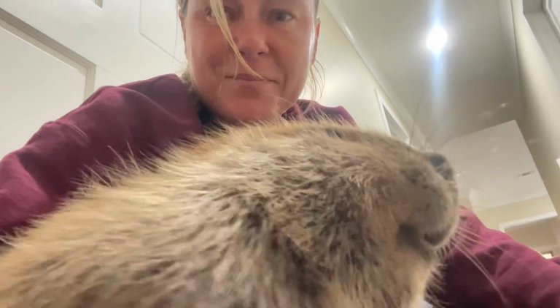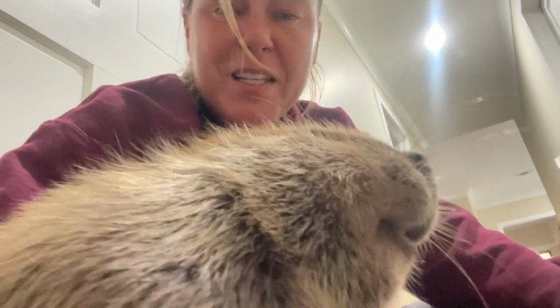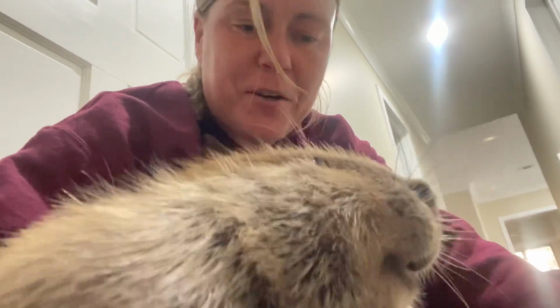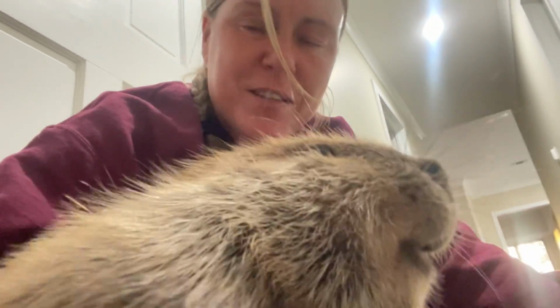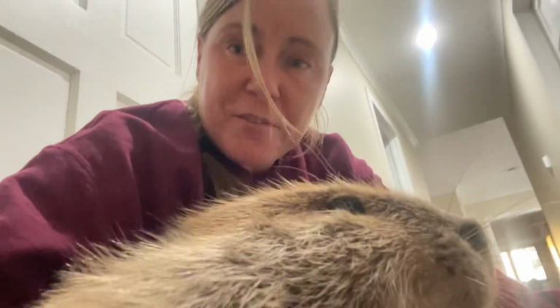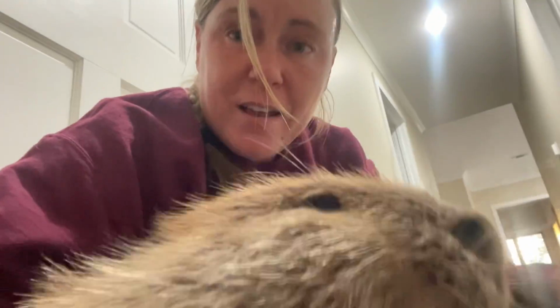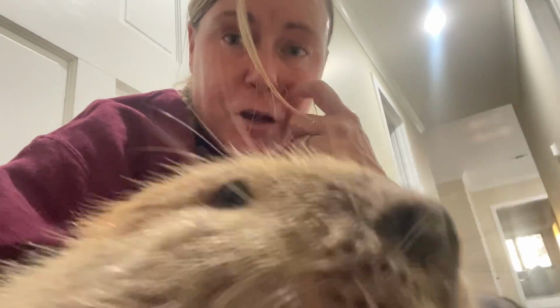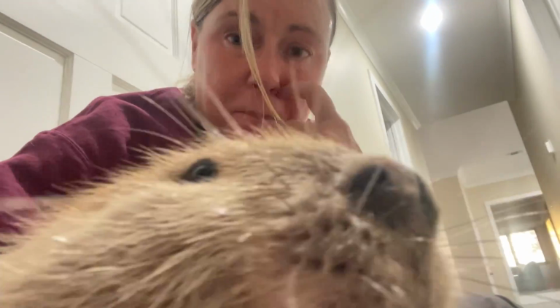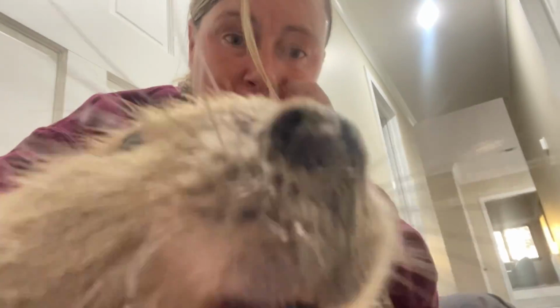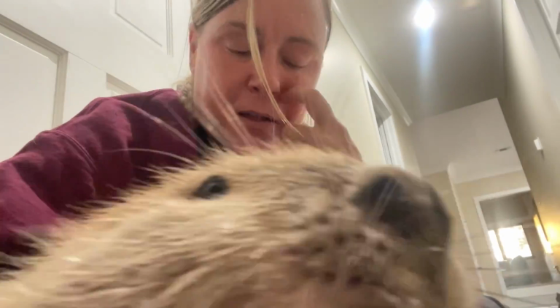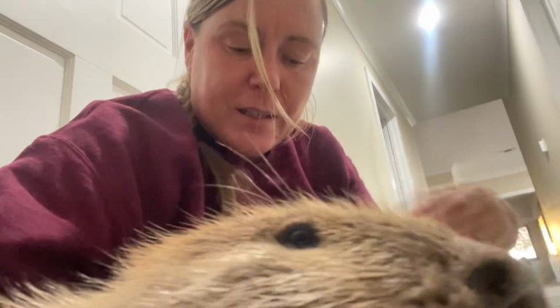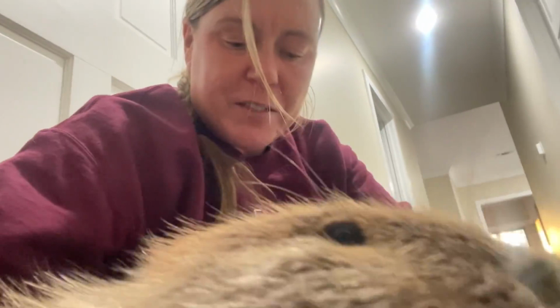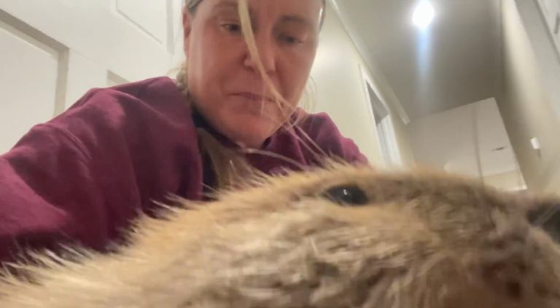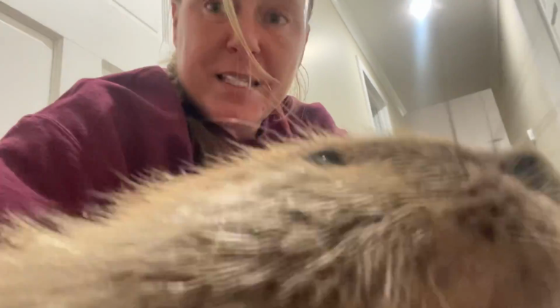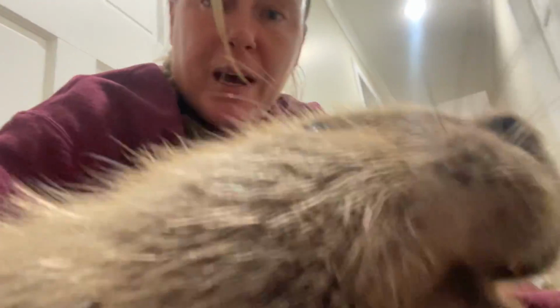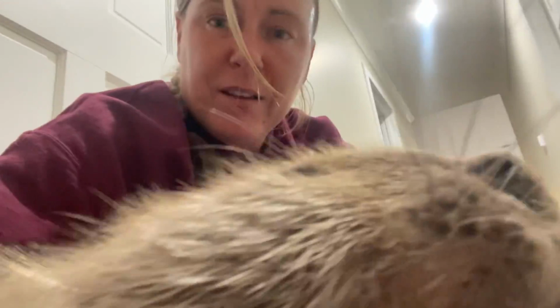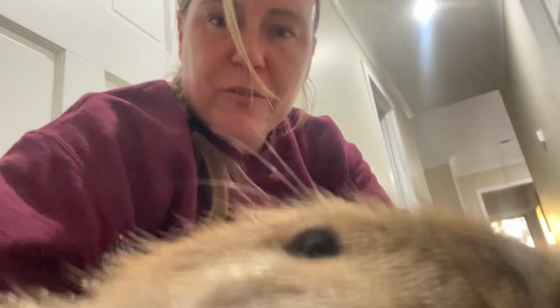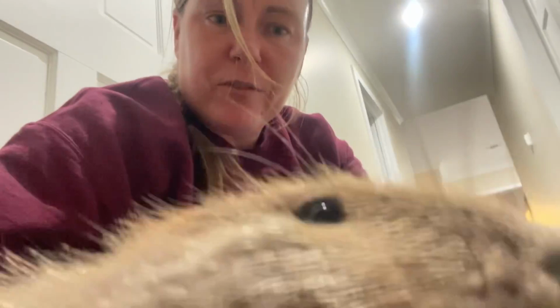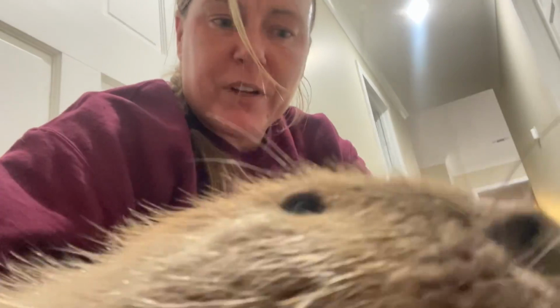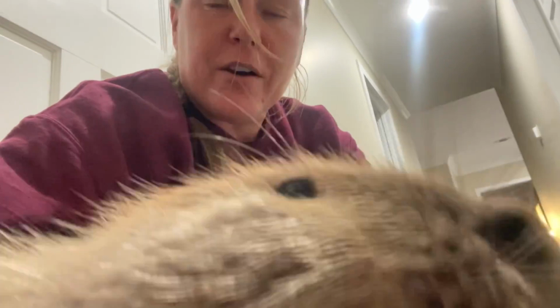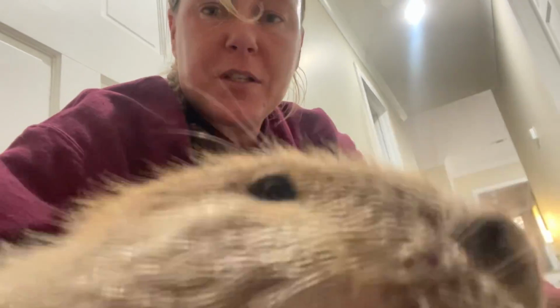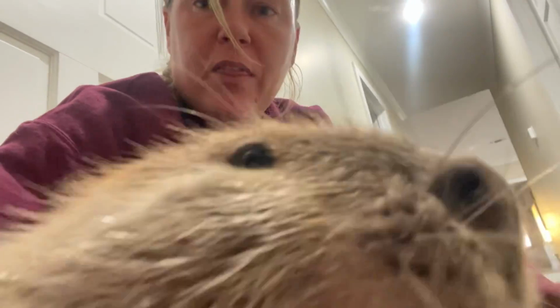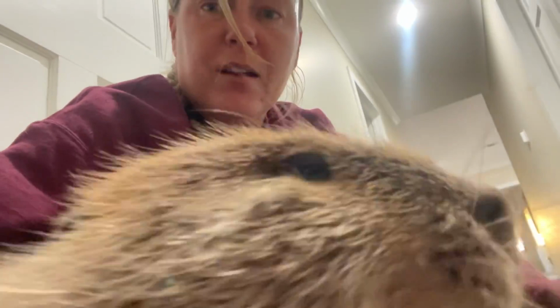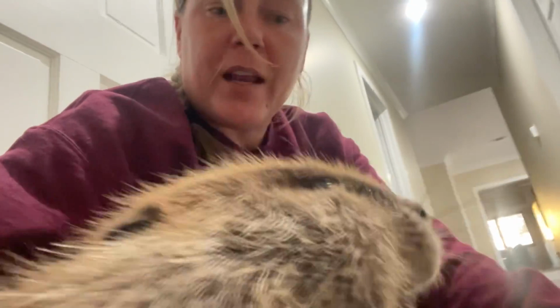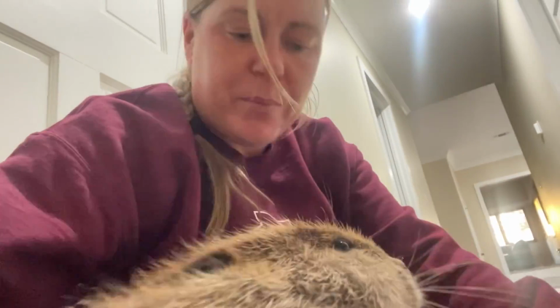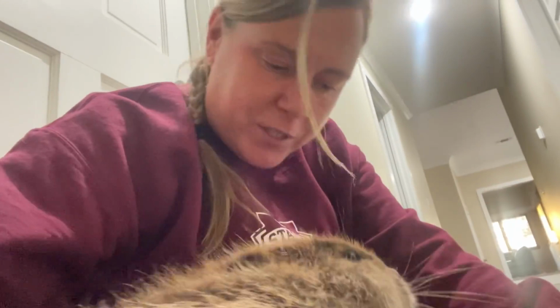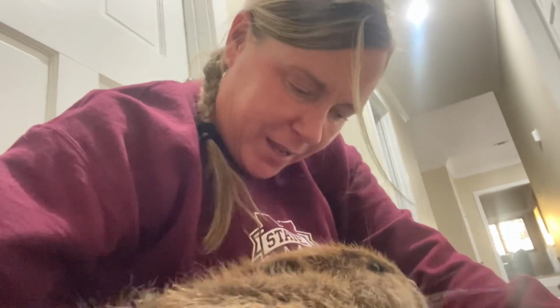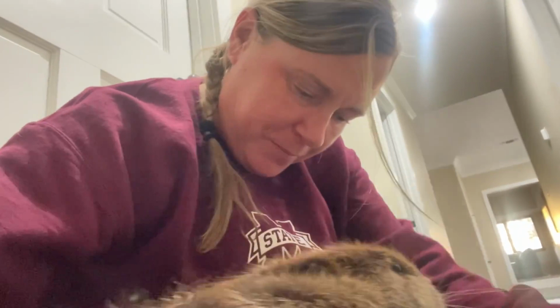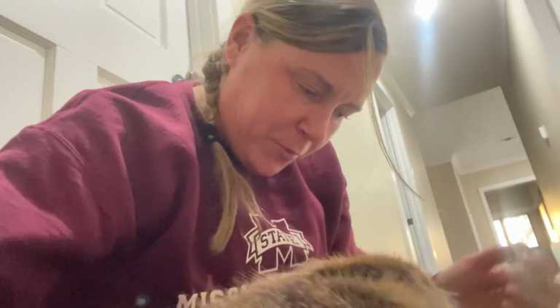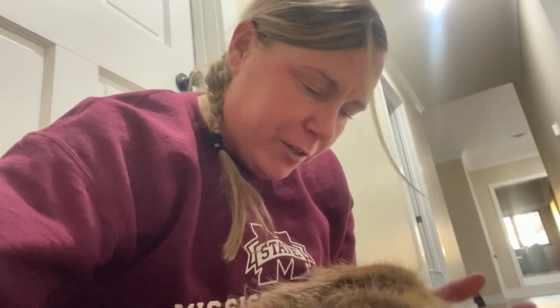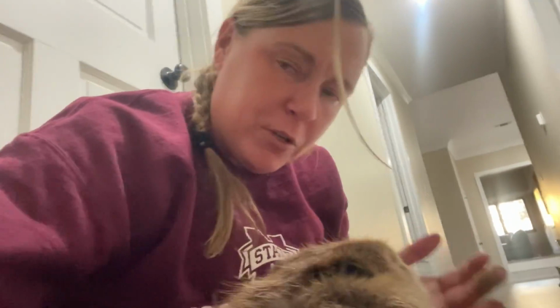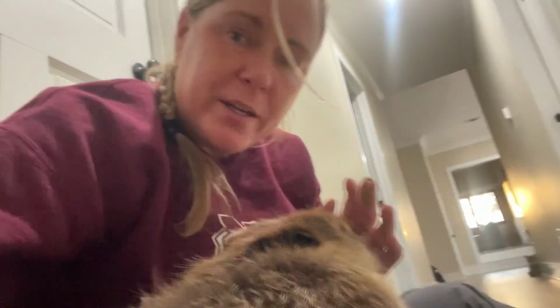It's been a while since I've done just a basic biology of beaver video, so I thought now would be a good time with a little Tulip here.